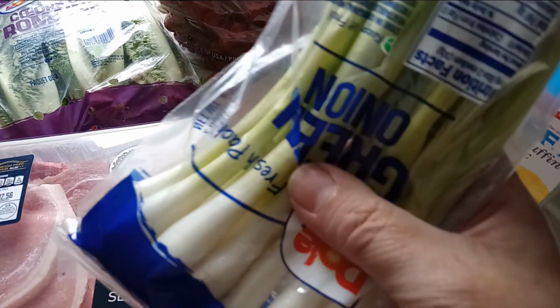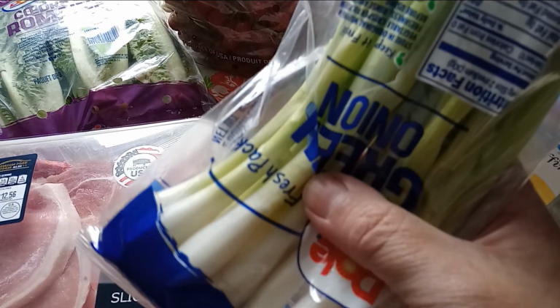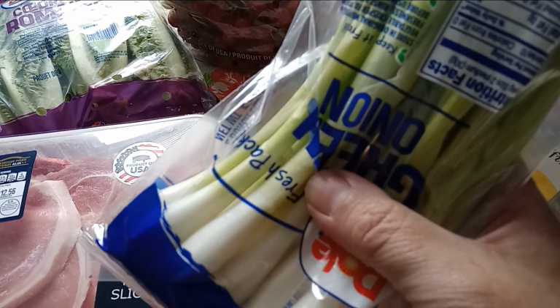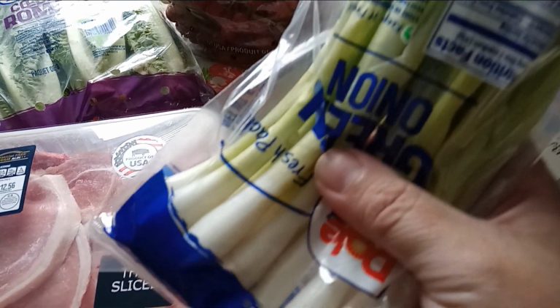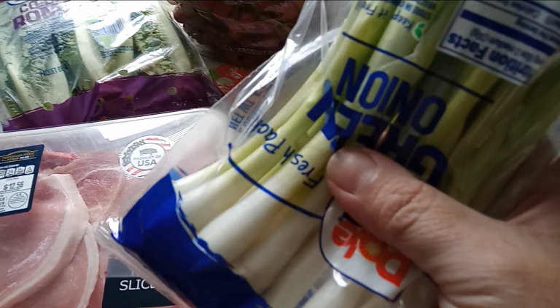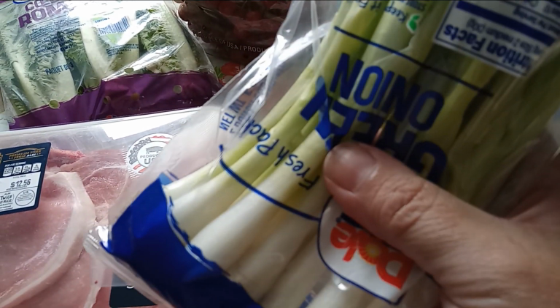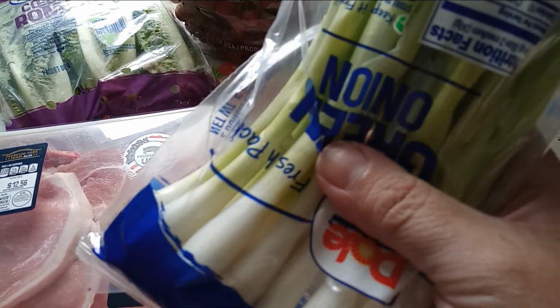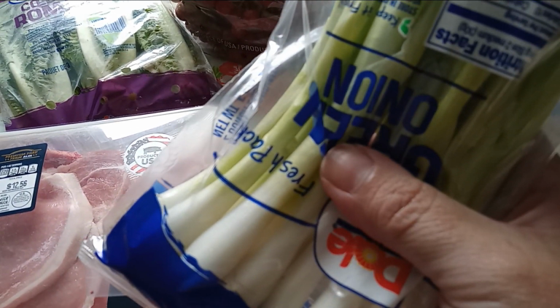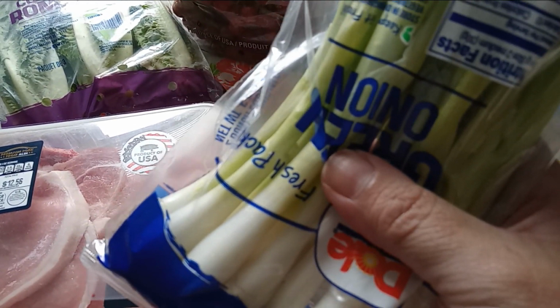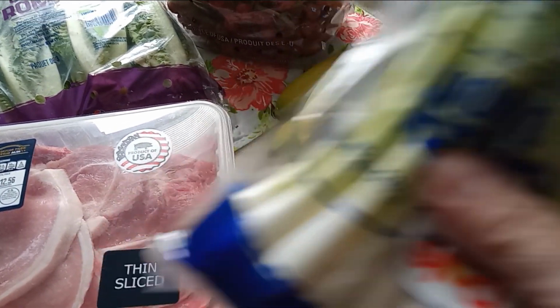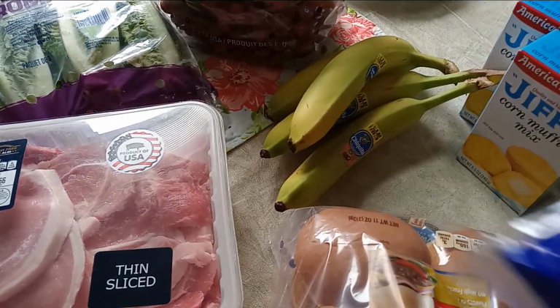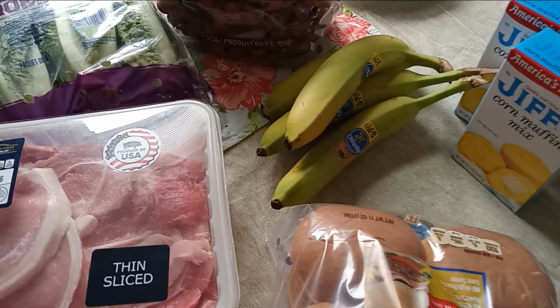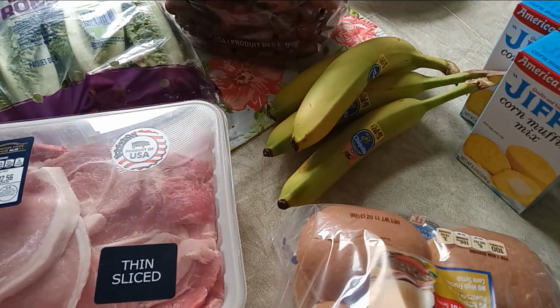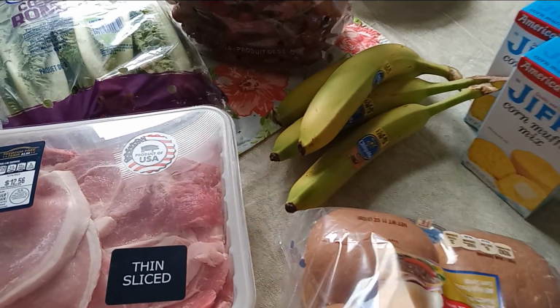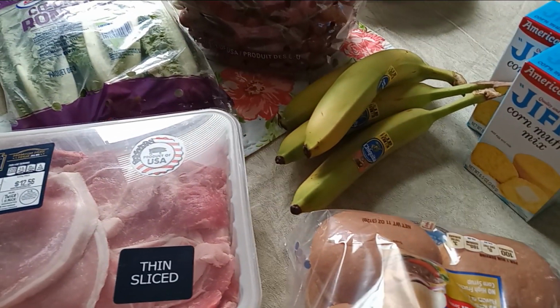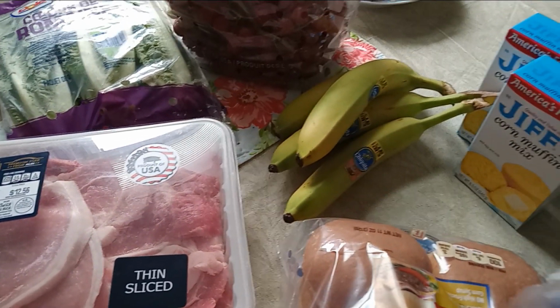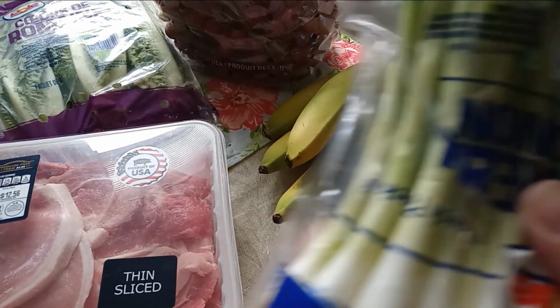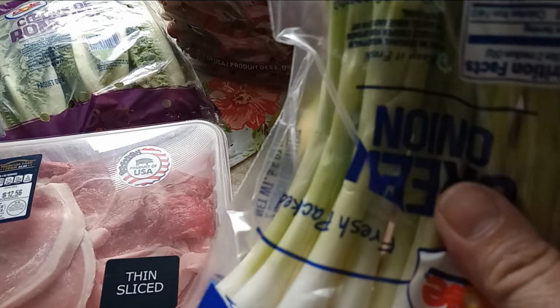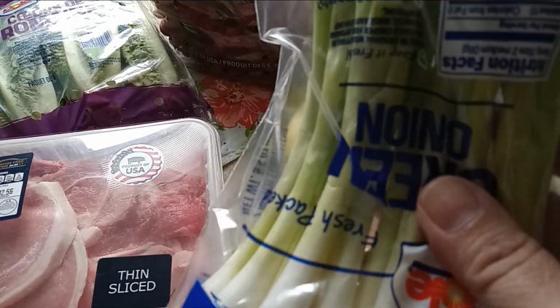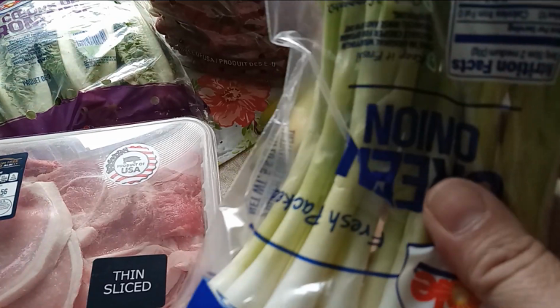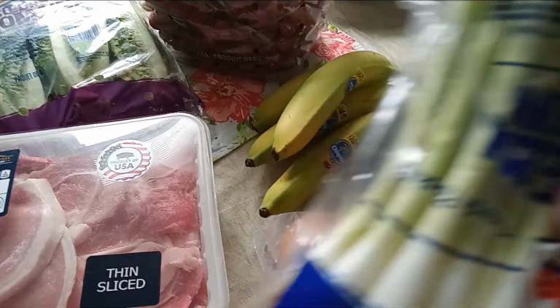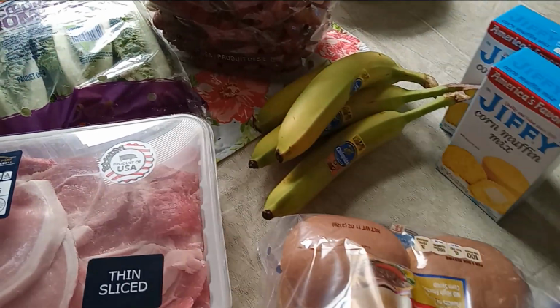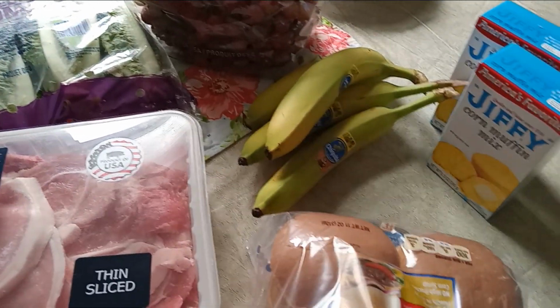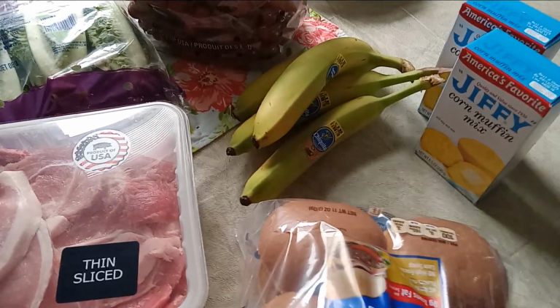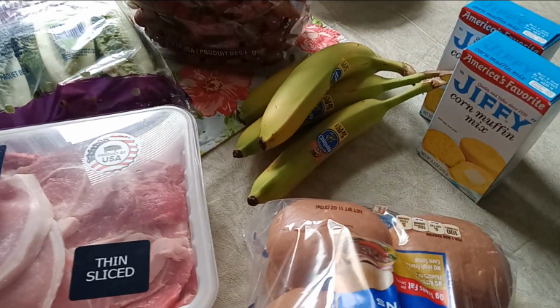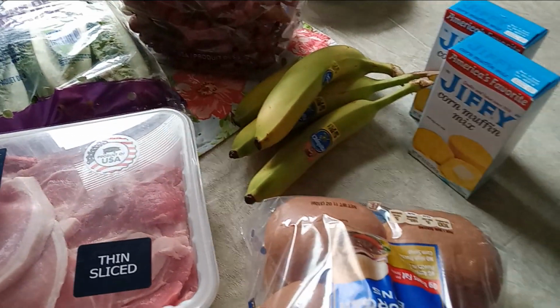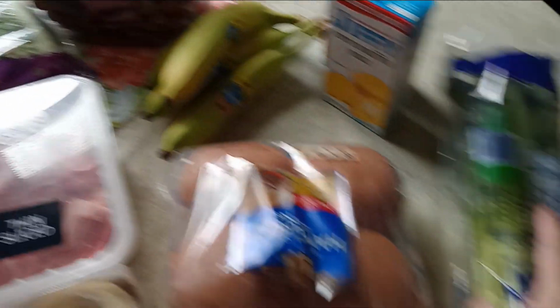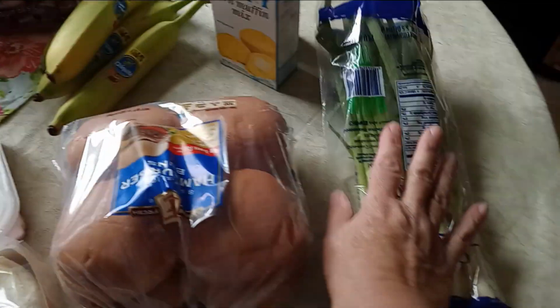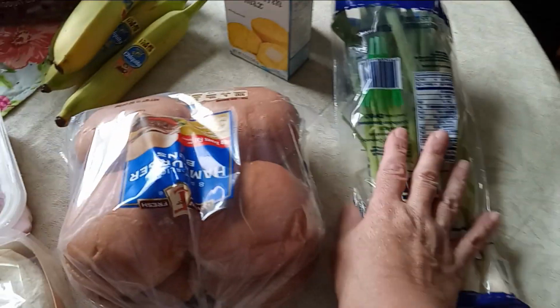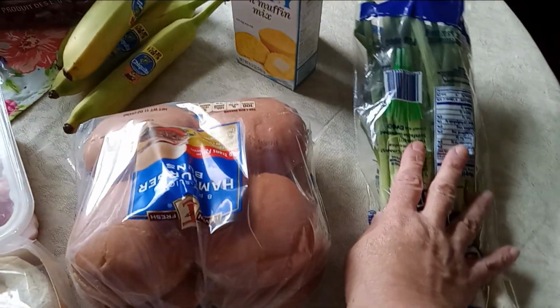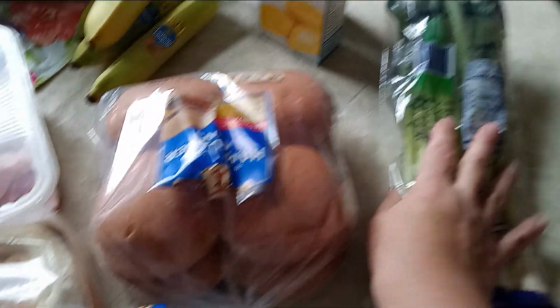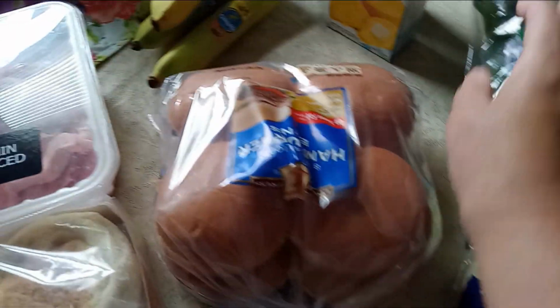I don't have any dehydrated scallions. I want to plant the rest, and I never have luck growing these from seed — it's one of the only things I can't grow from seed.